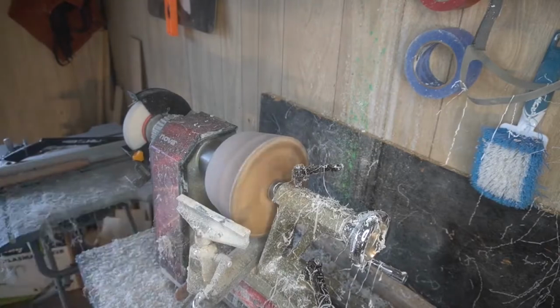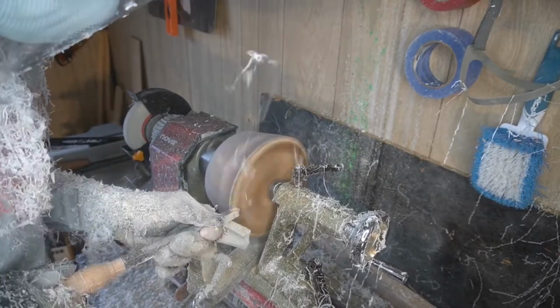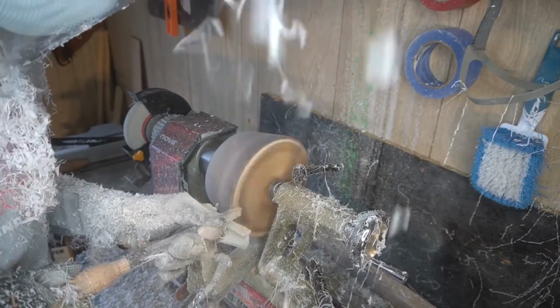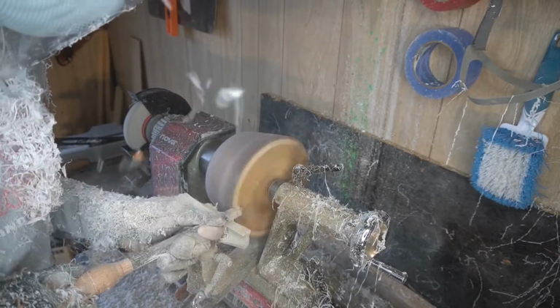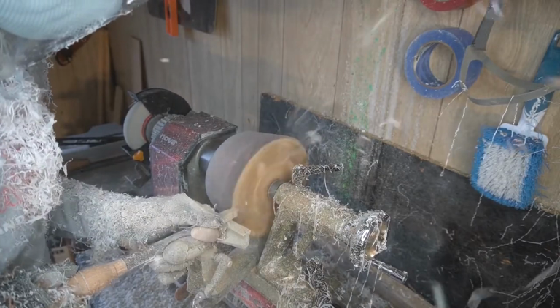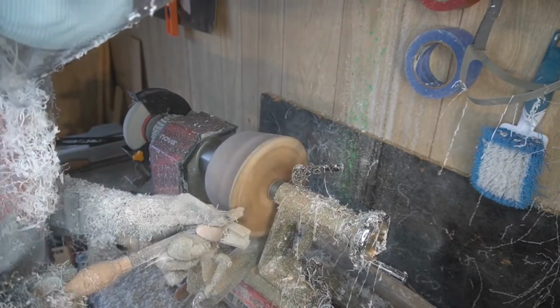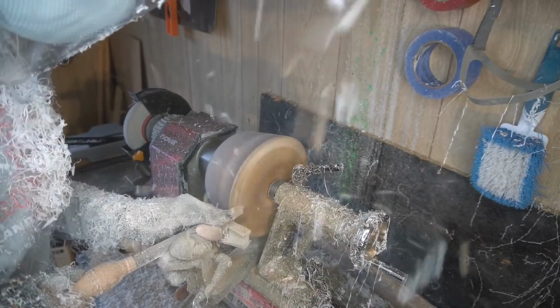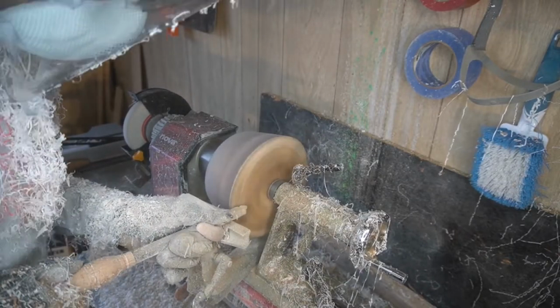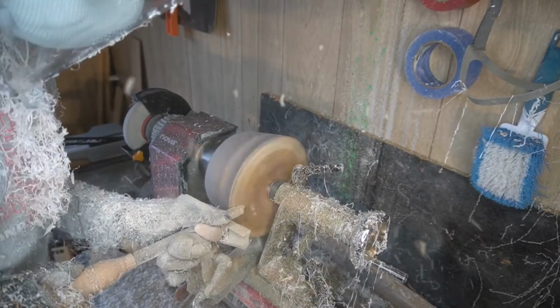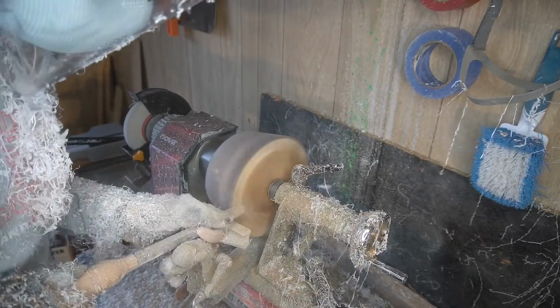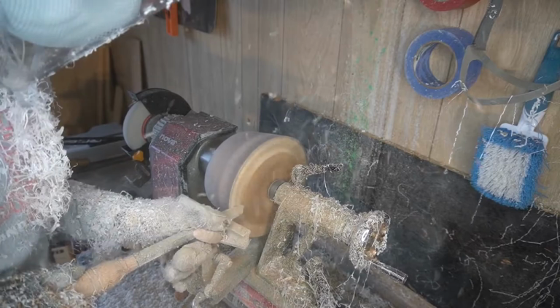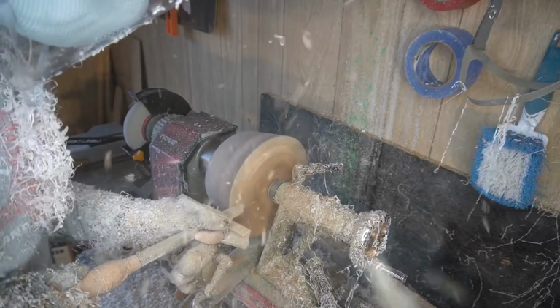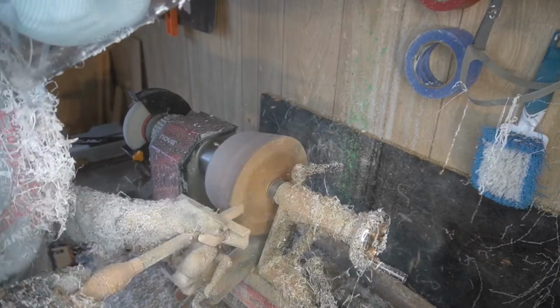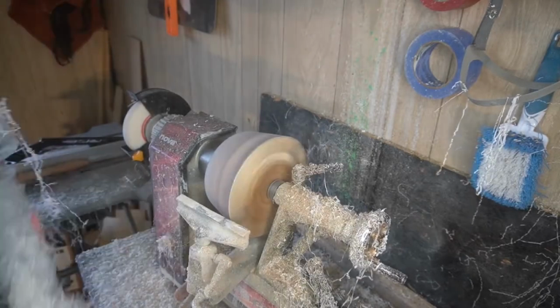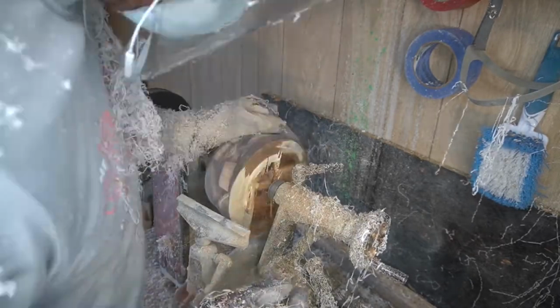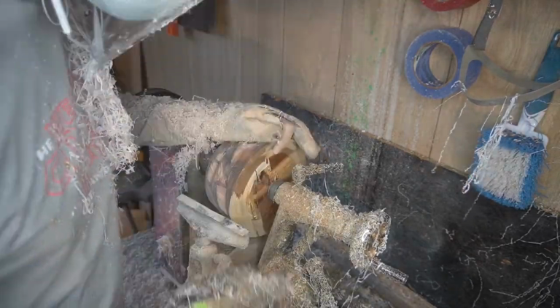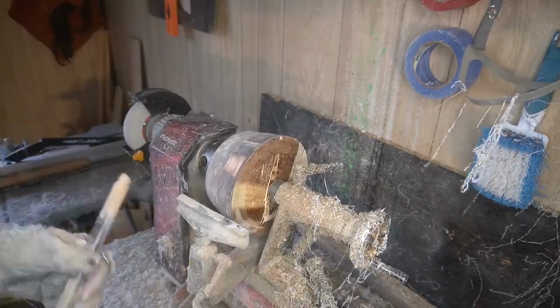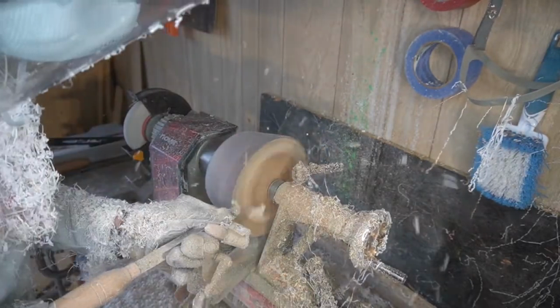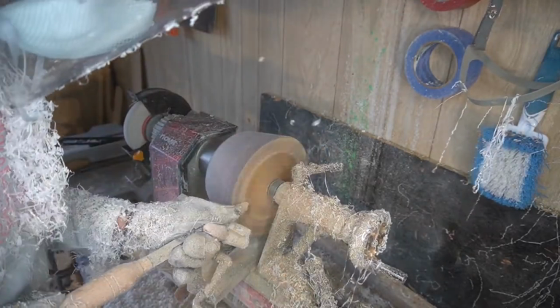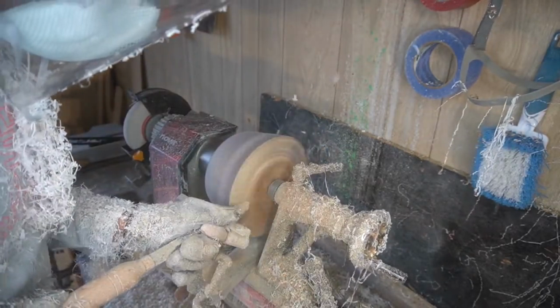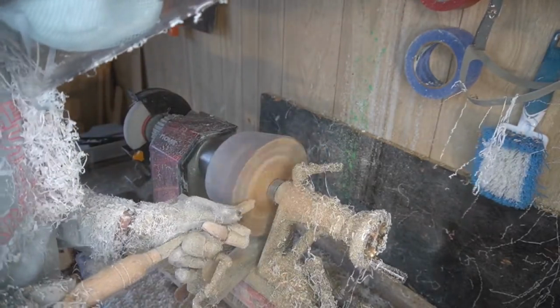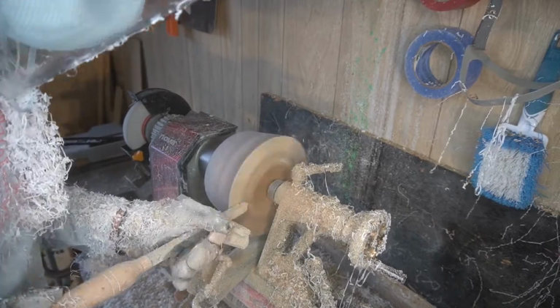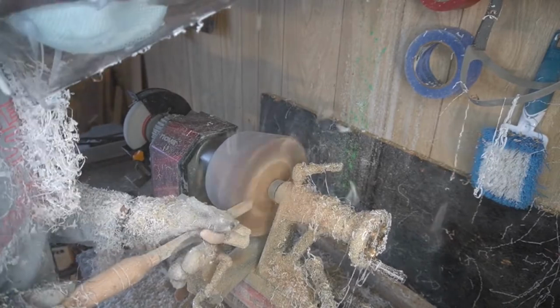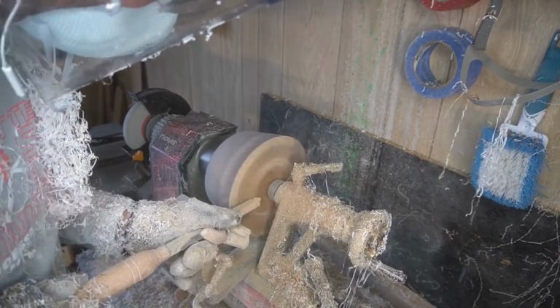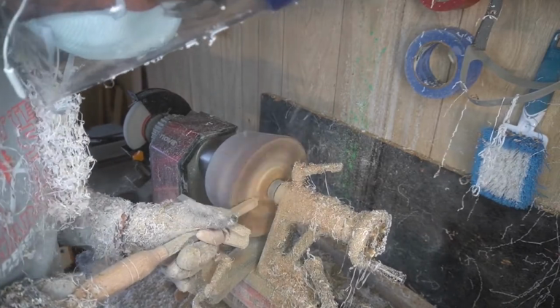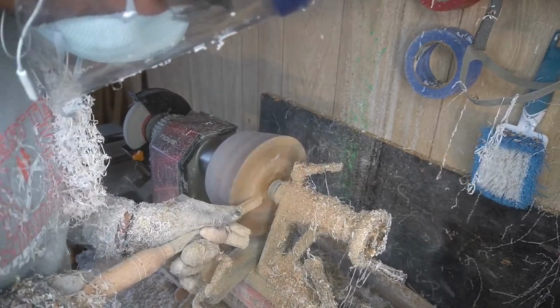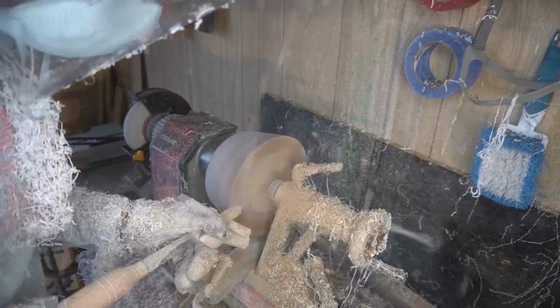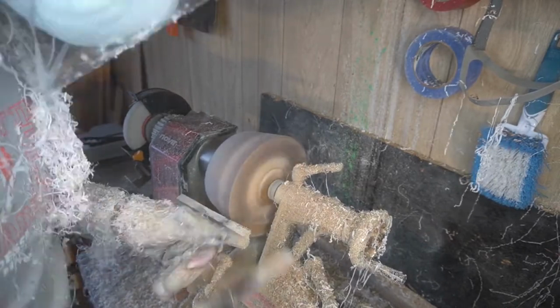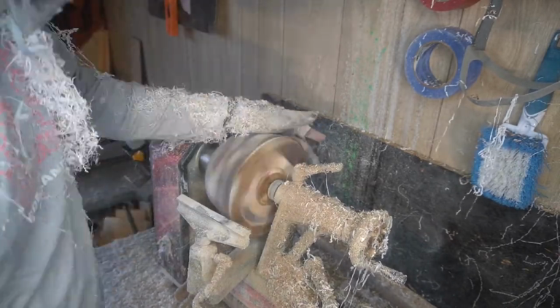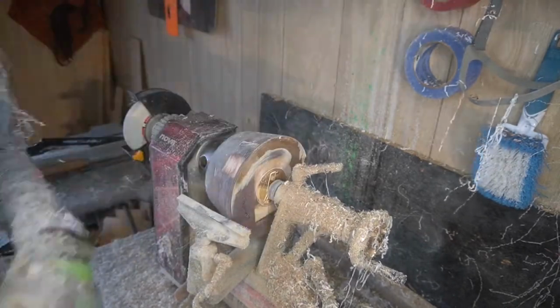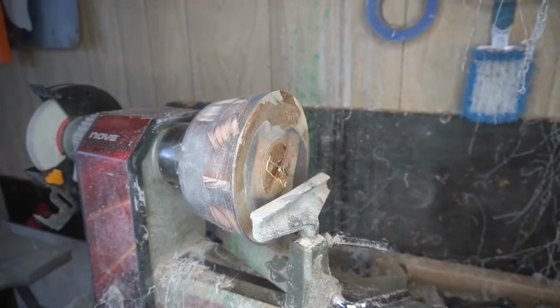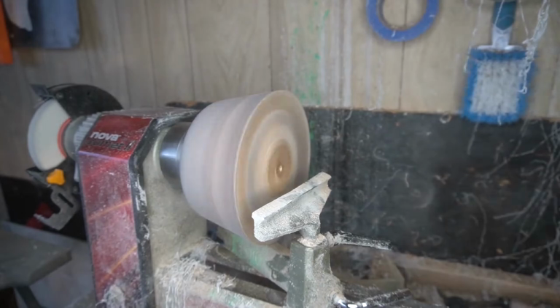Now we've got everything on the lip portion done. Now we're just working off that superficial layer on top of the bowl itself before we start the gouging portion of it. This part went relatively easy — no big deal. Getting good shavings off.